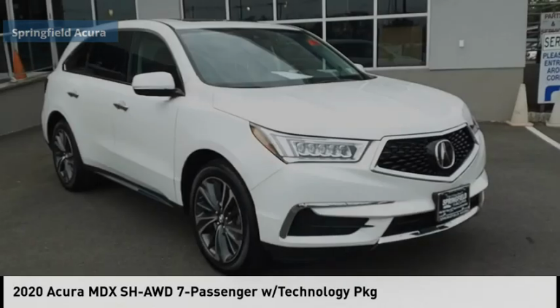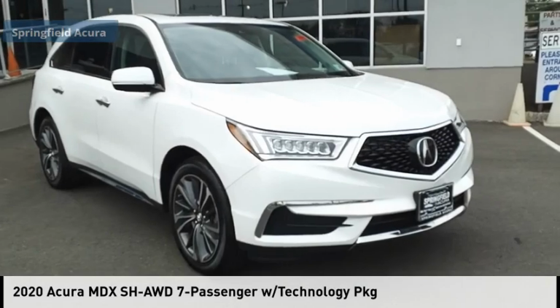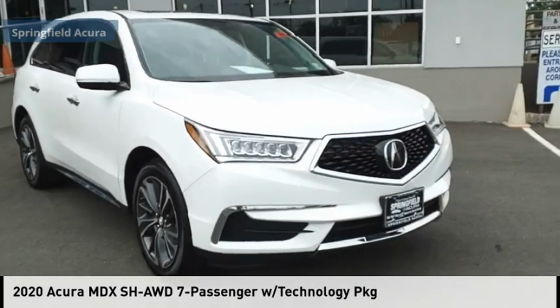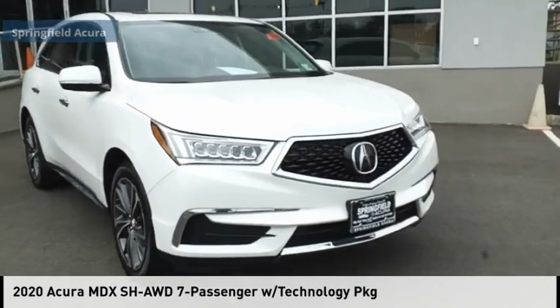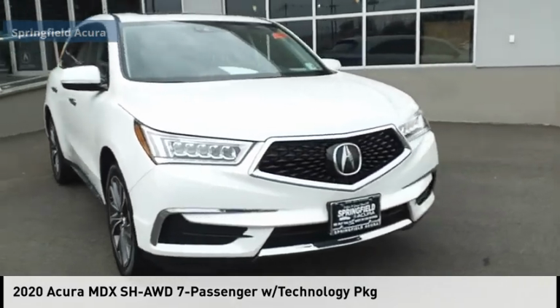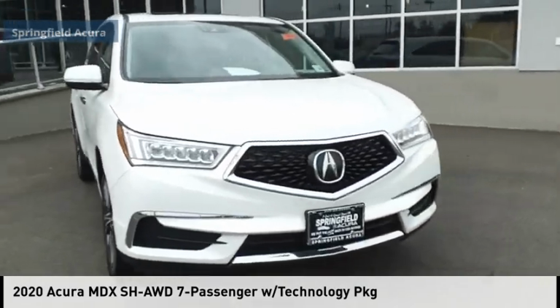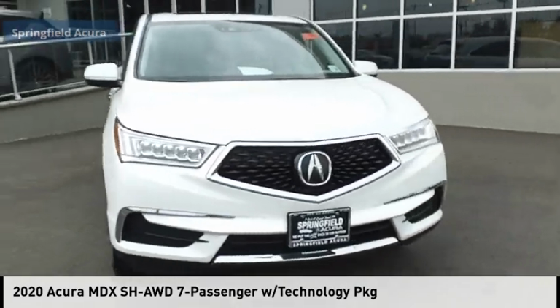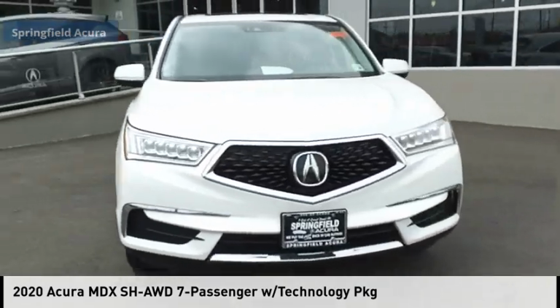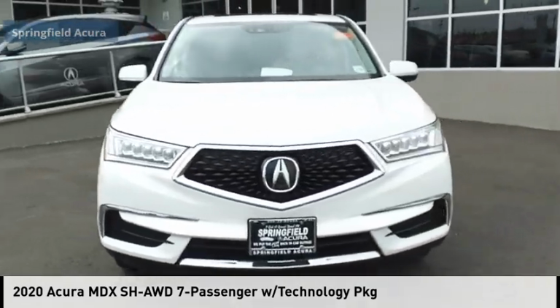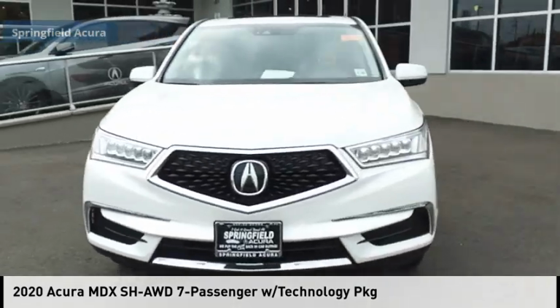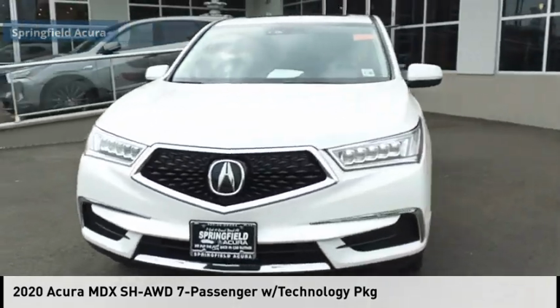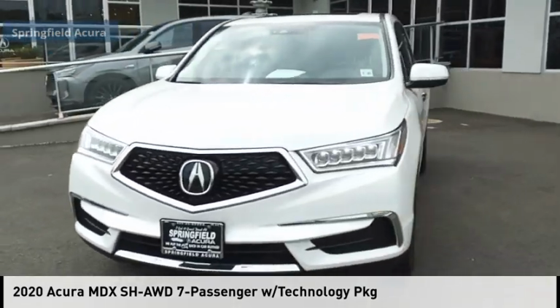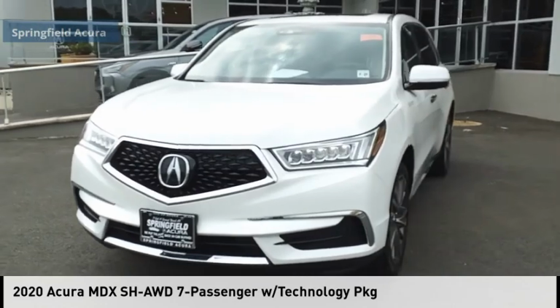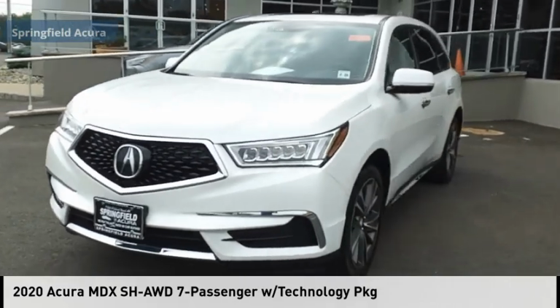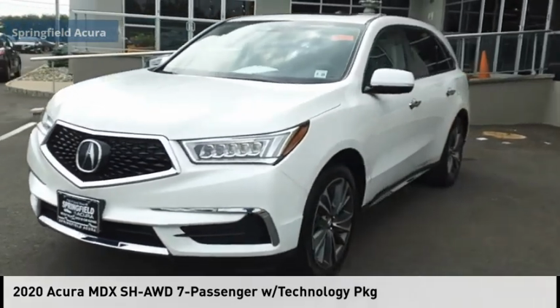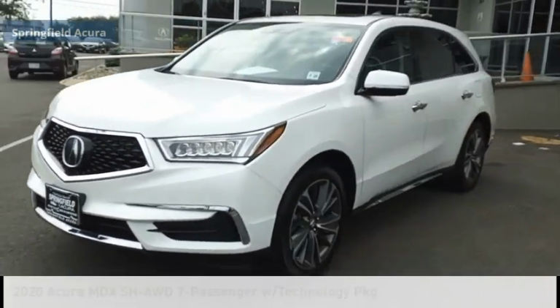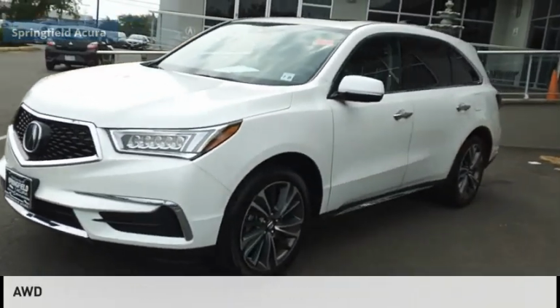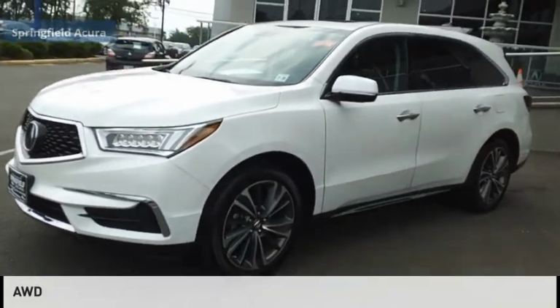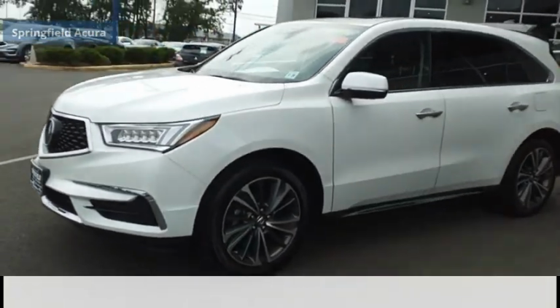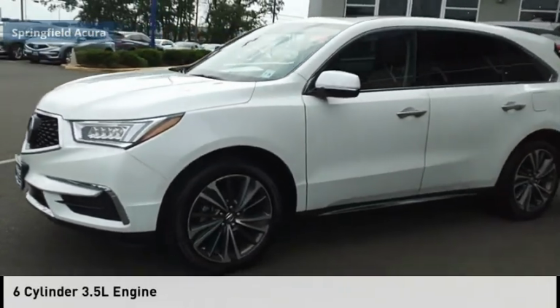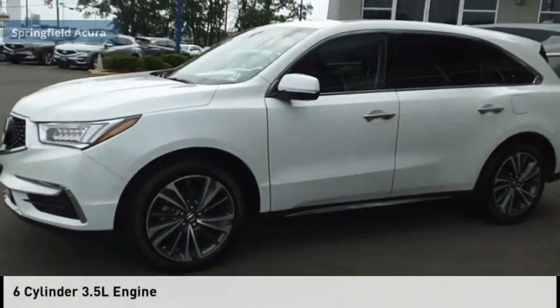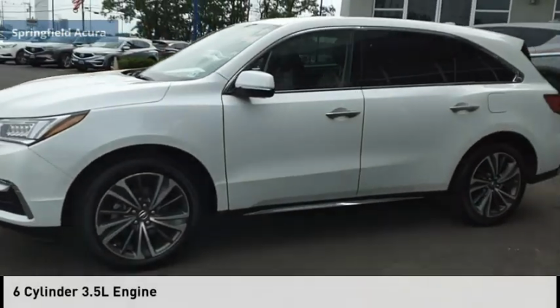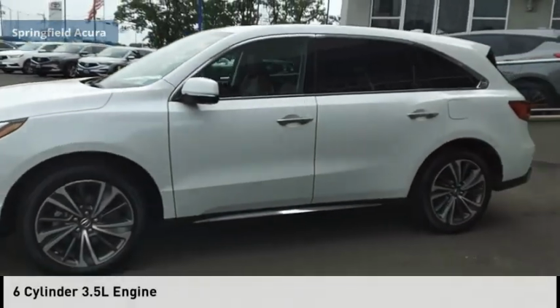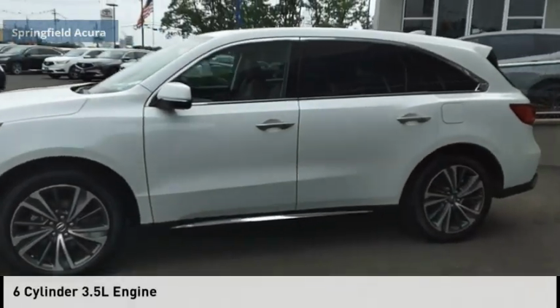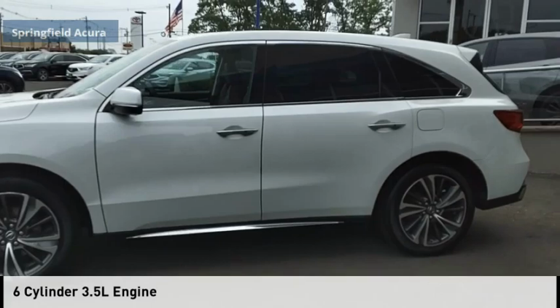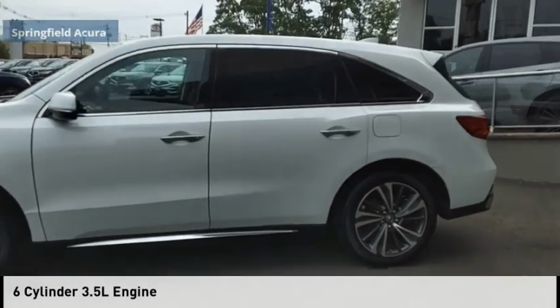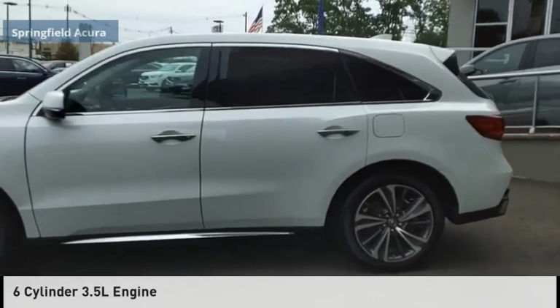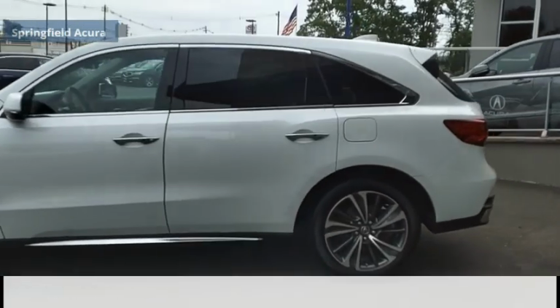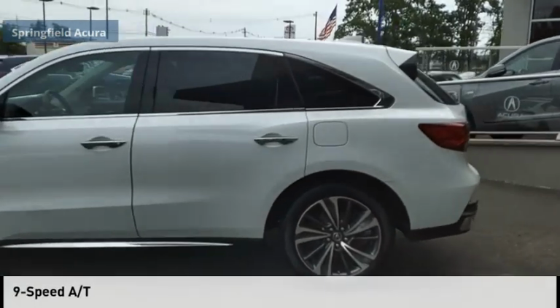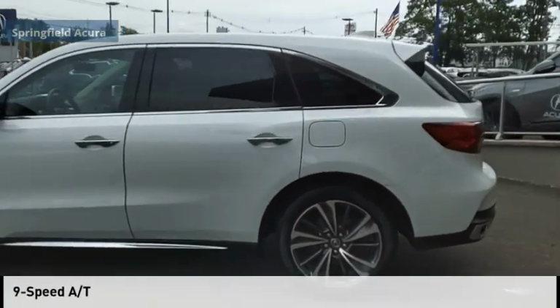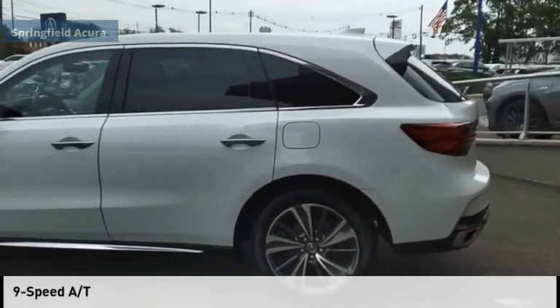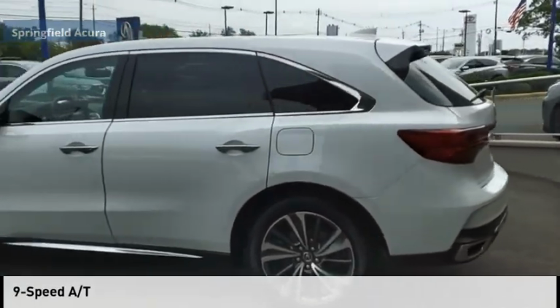Make a great choice today with the 2020 MDX. This vehicle is powered by an all-wheel drive, 6-cylinder, 3.5-liter engine and comes with a 9-speed automatic transmission.